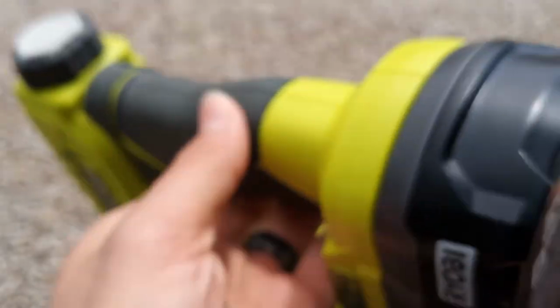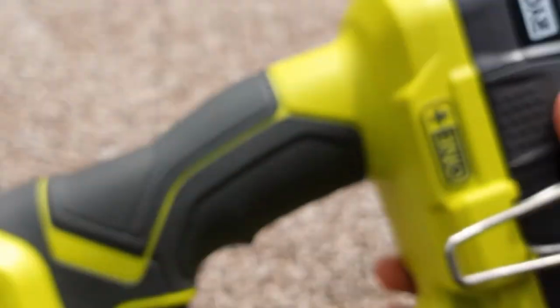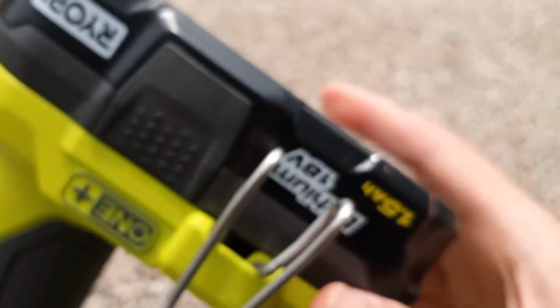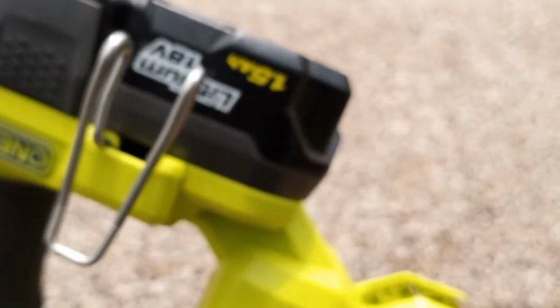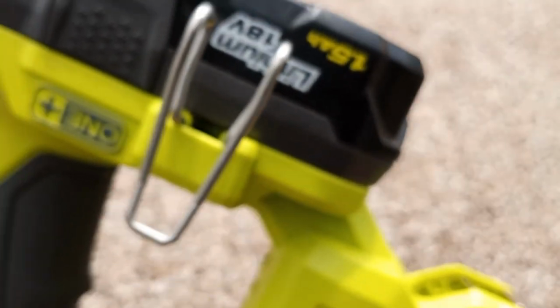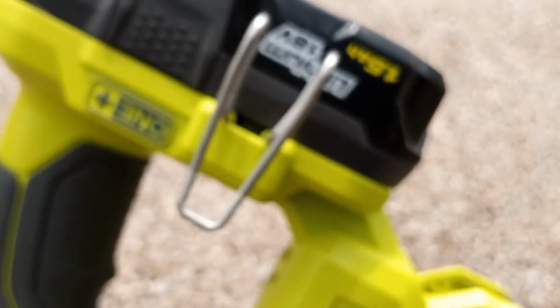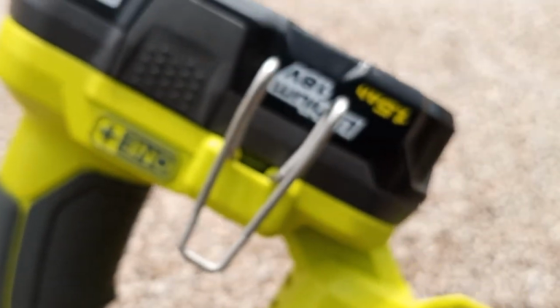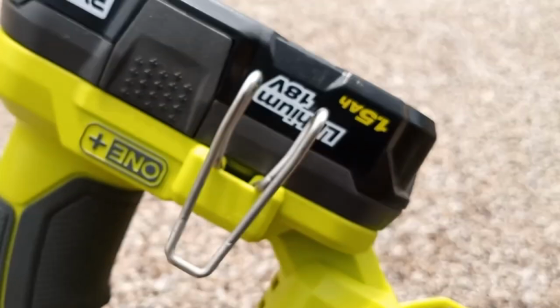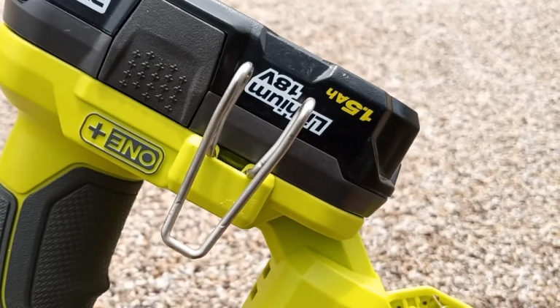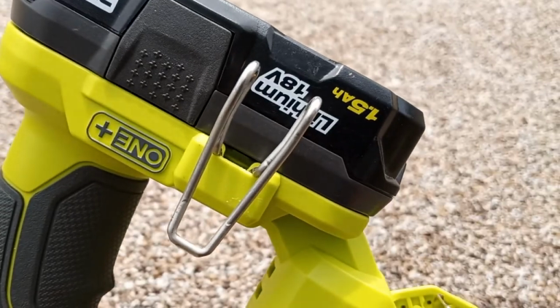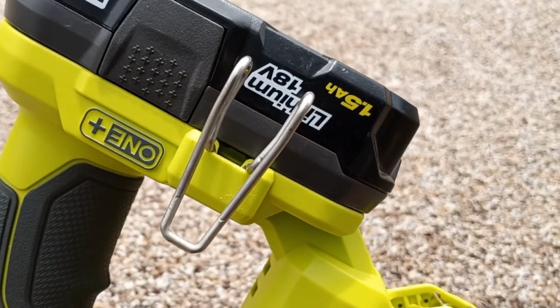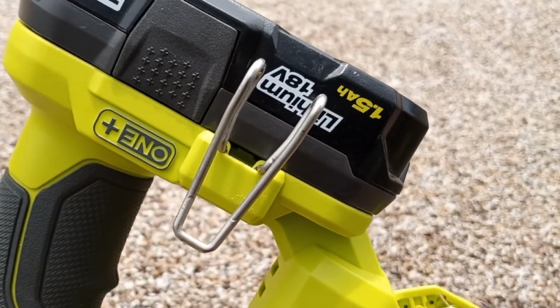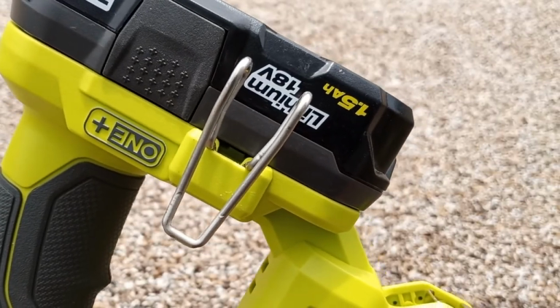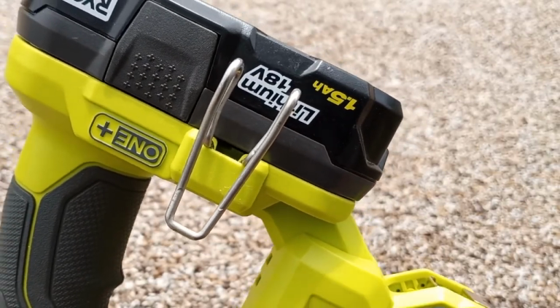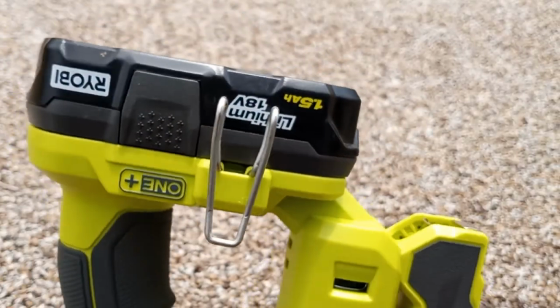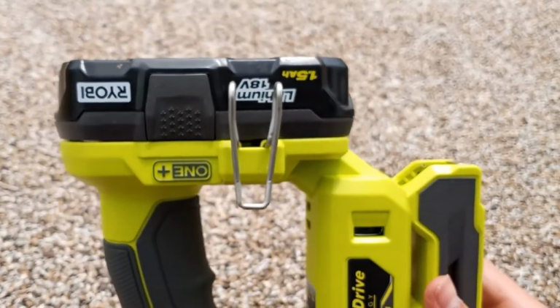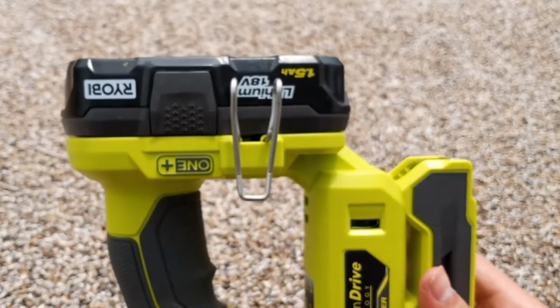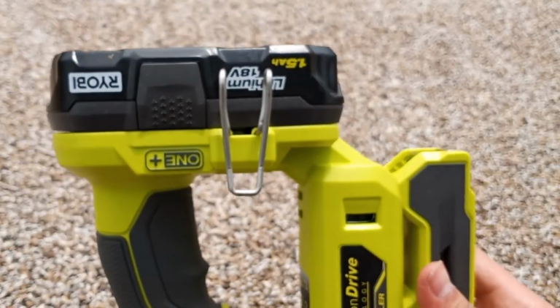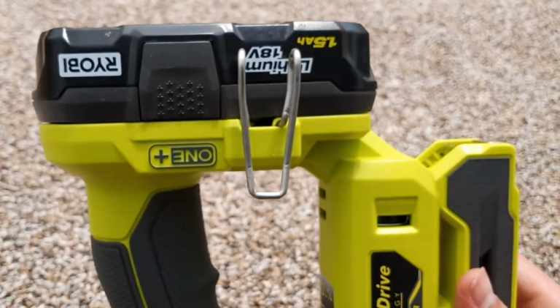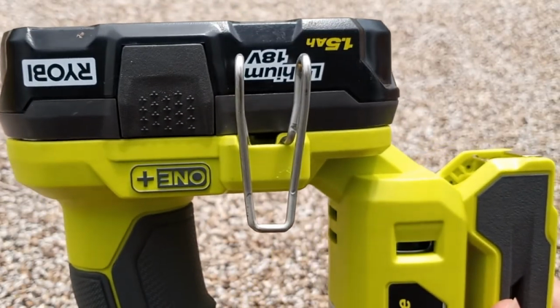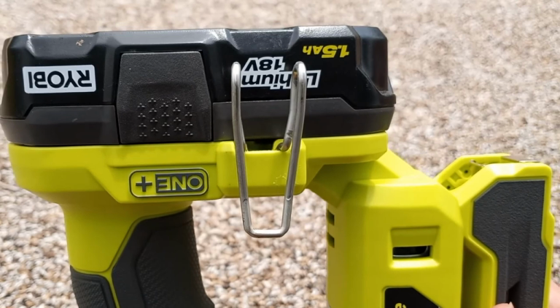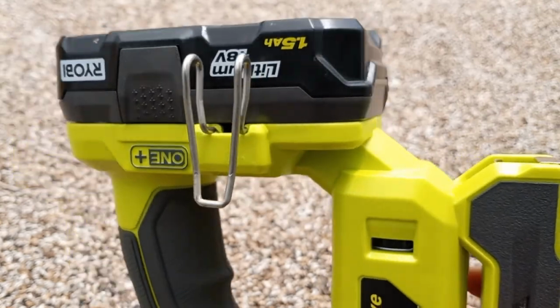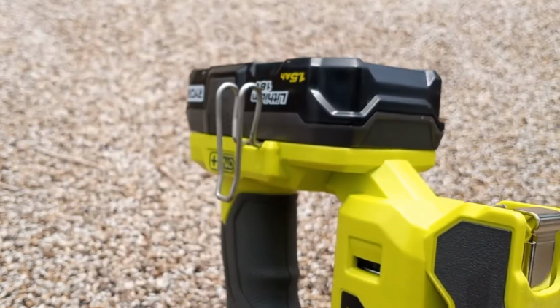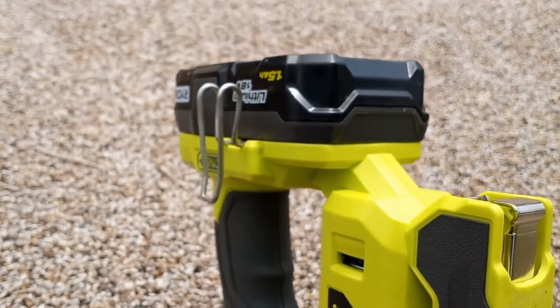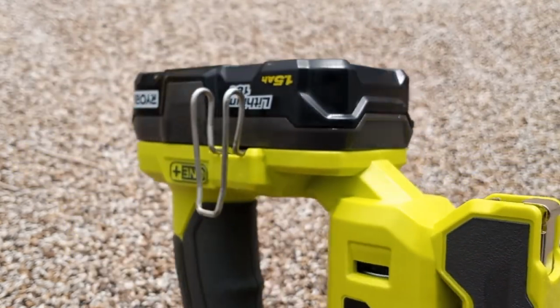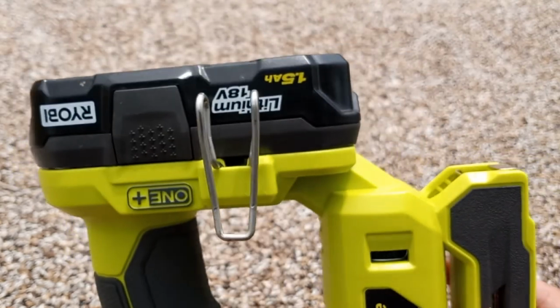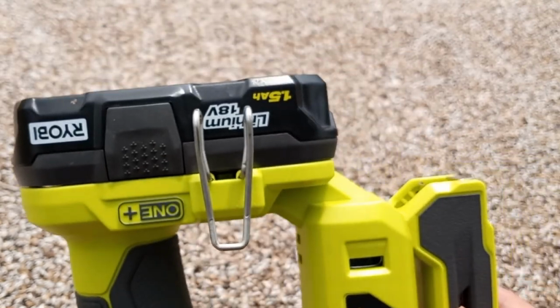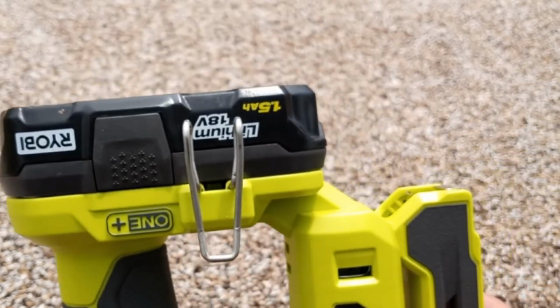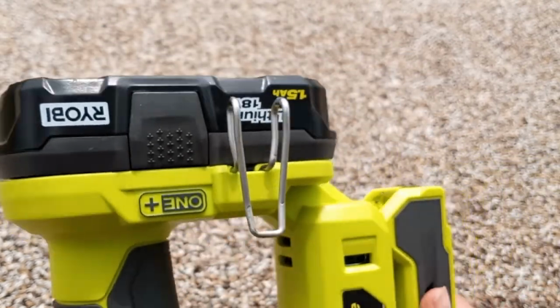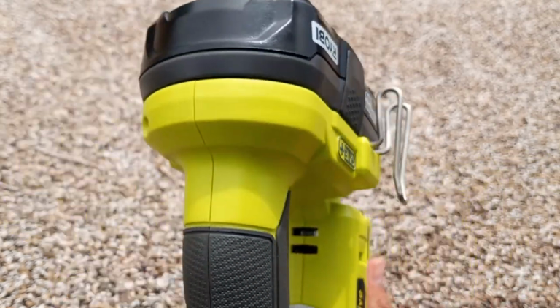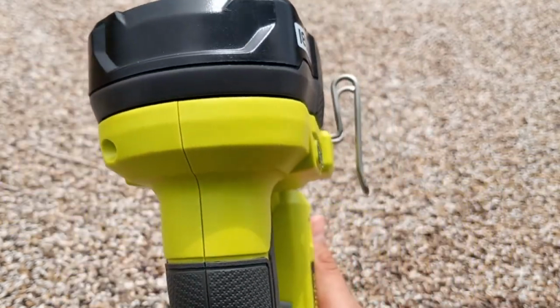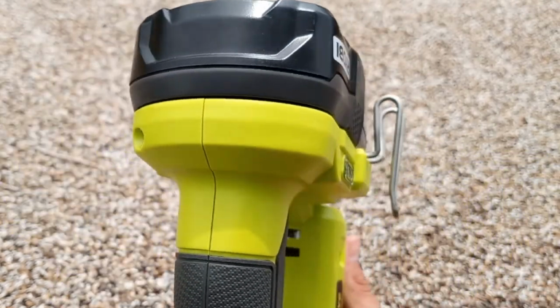There is also a belt clip that is included in the box. So if you prefer to carry the tool around, put that belt clip on and you can hang it on you while you're going around doing your task.